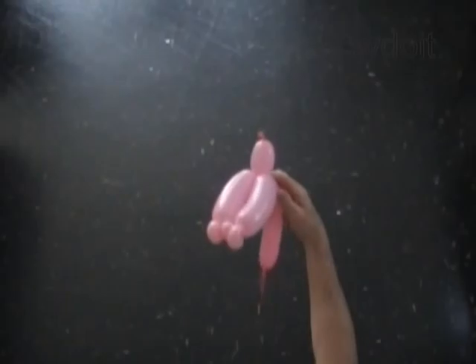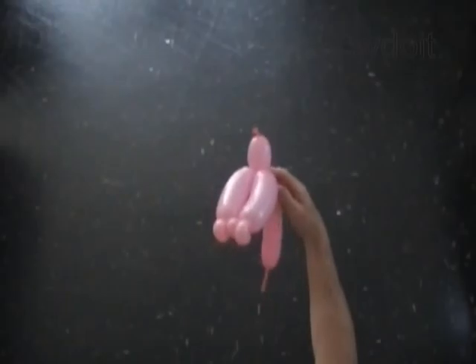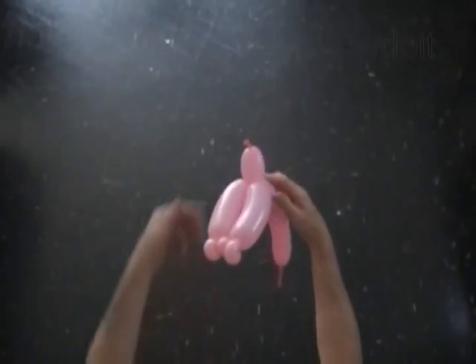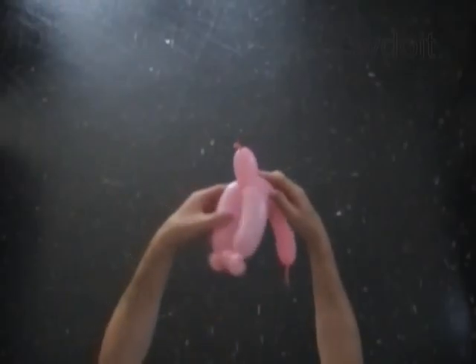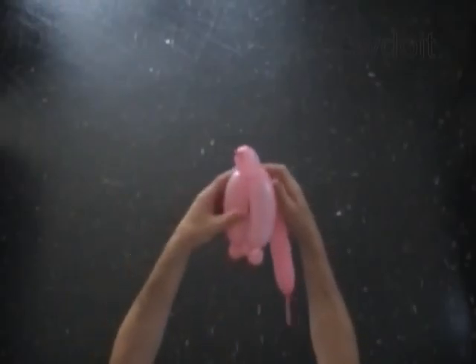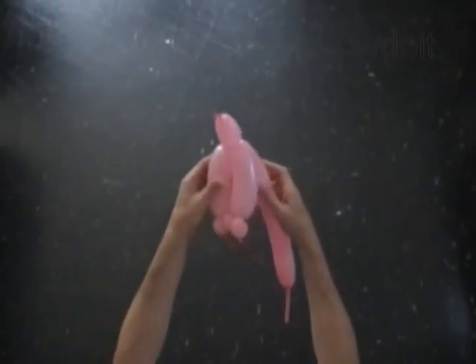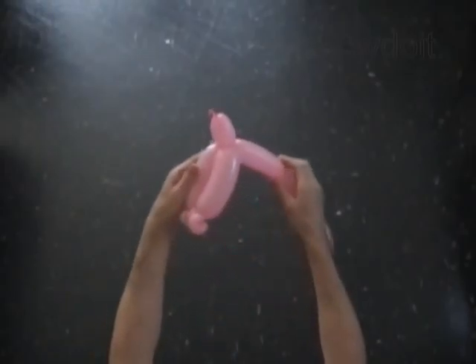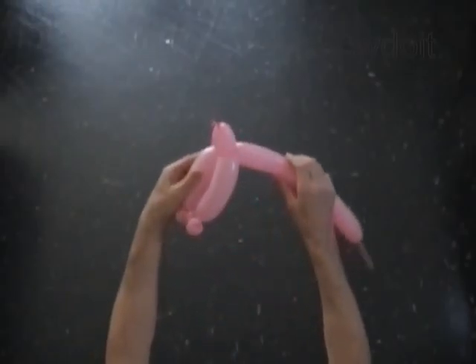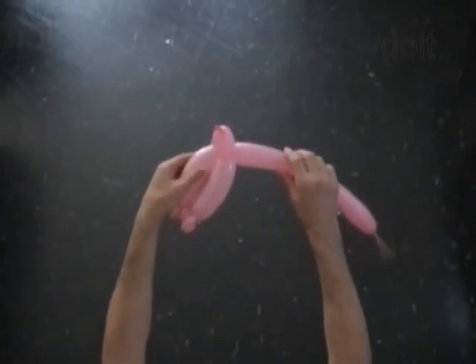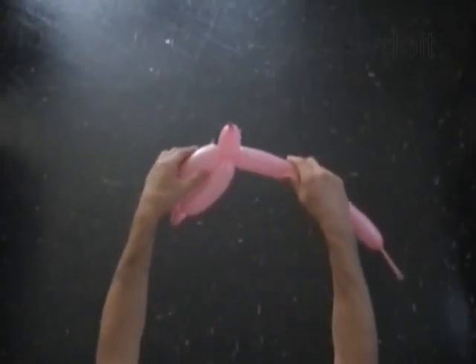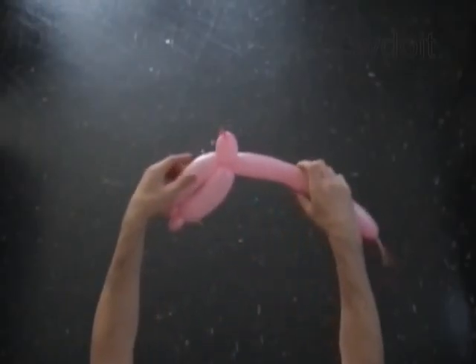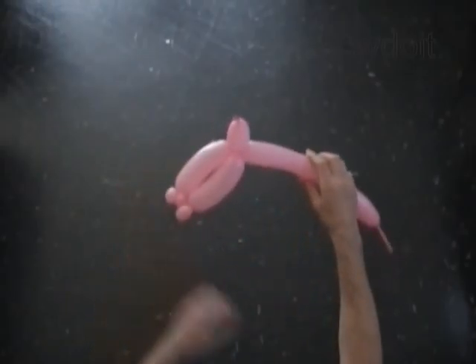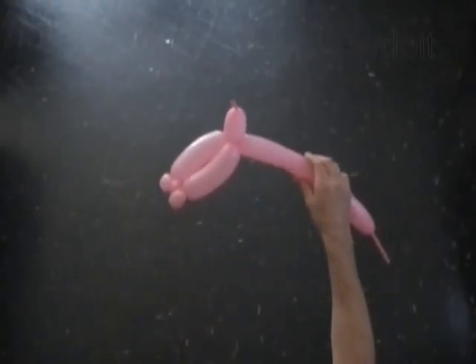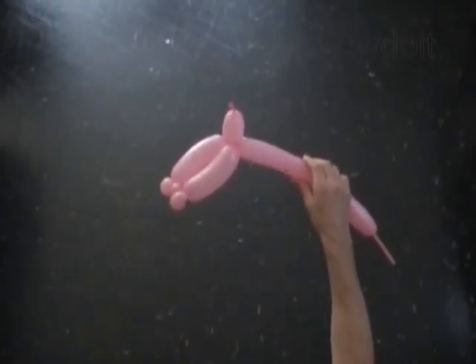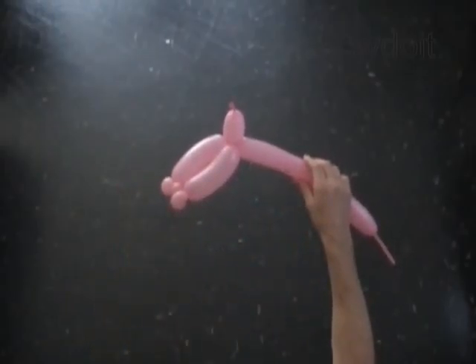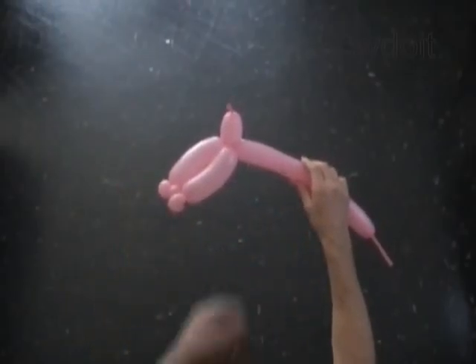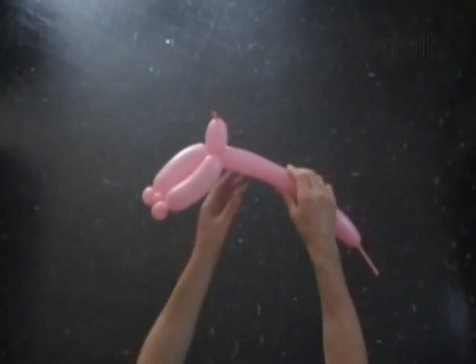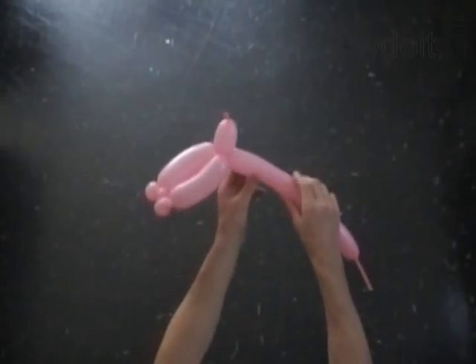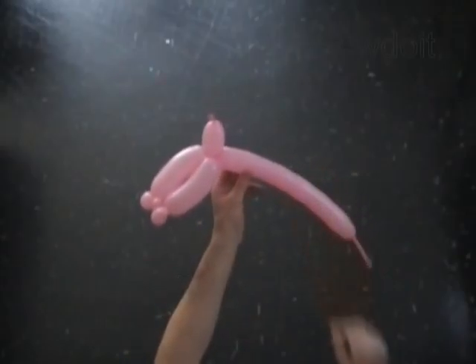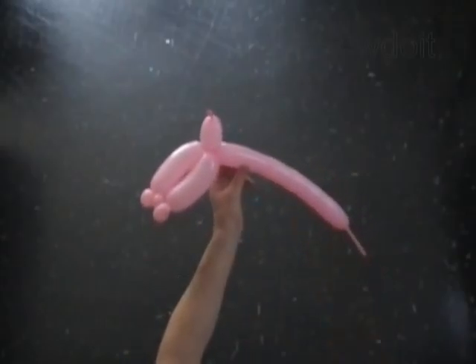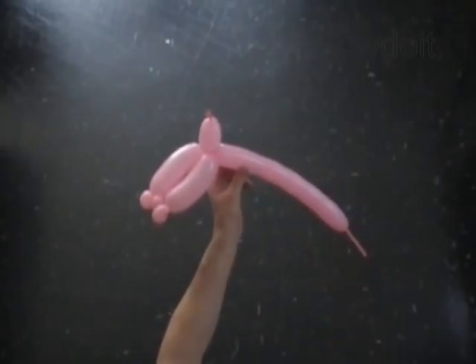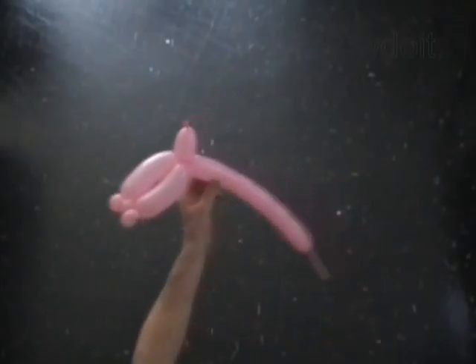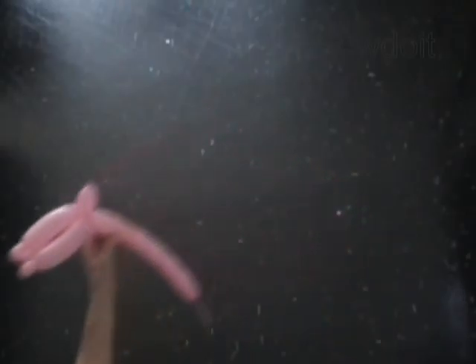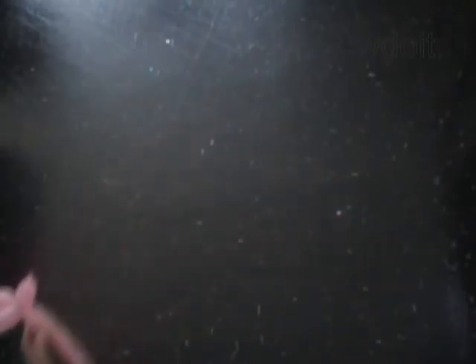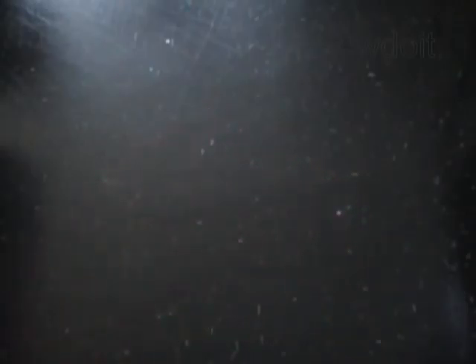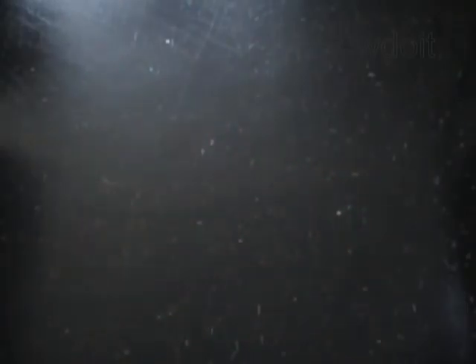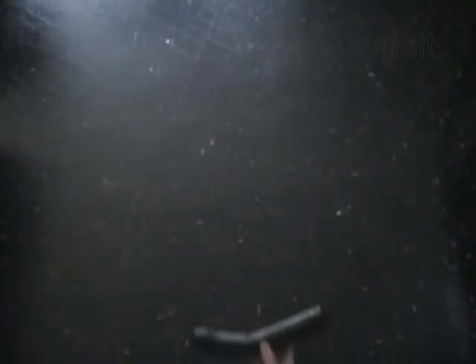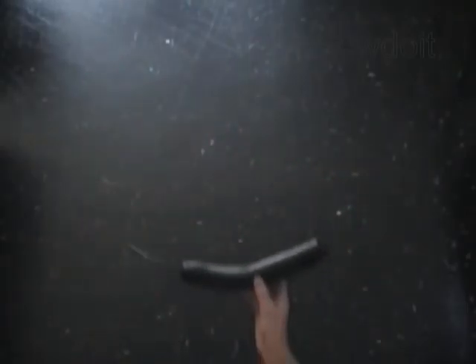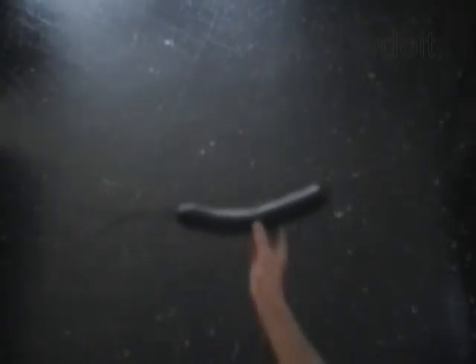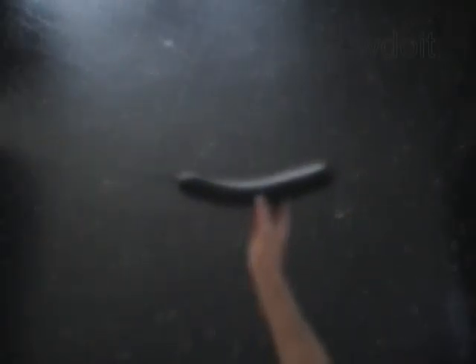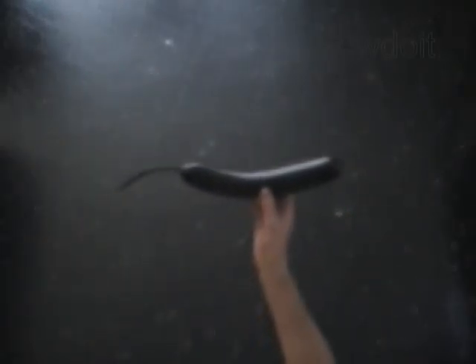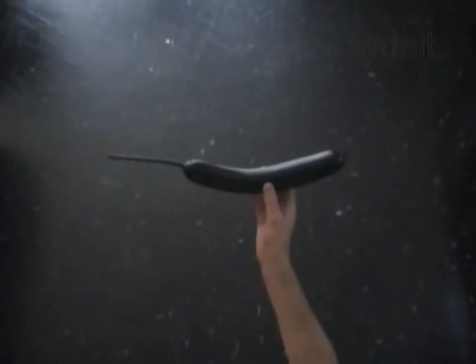We can pop the fourth bubble now to split the hands. I rather keep the fourth bubble for now. I will use a black balloon to make hair.